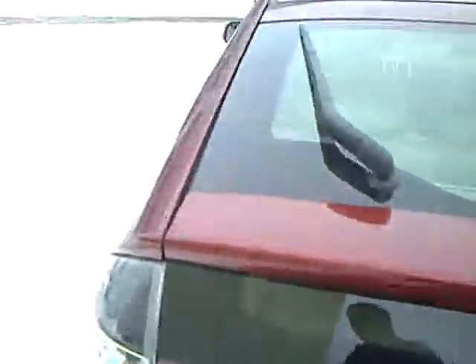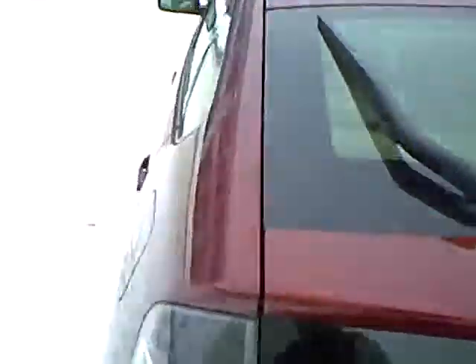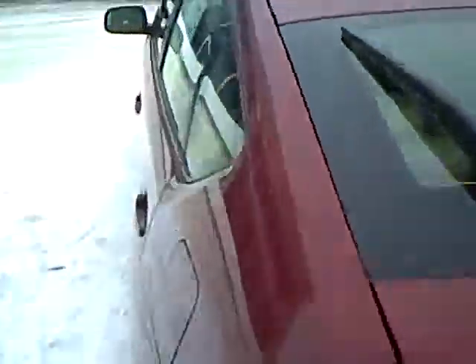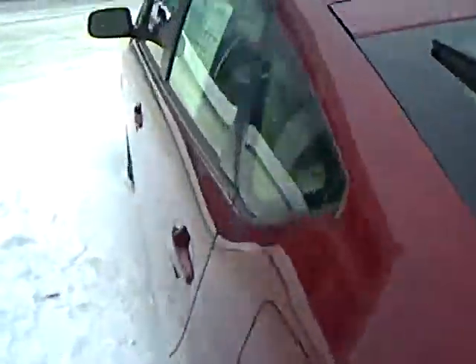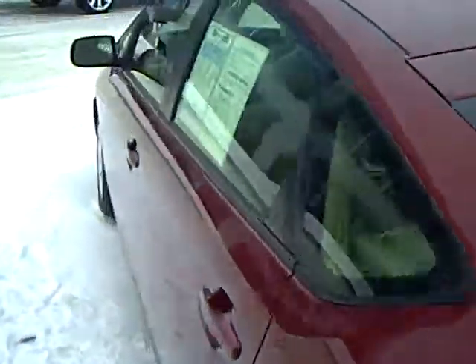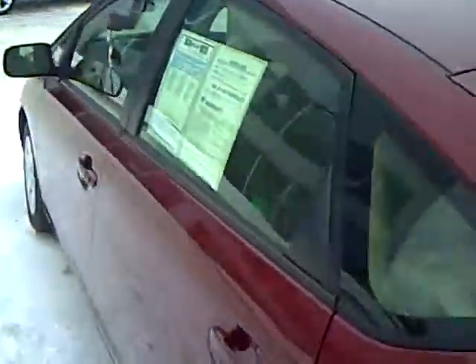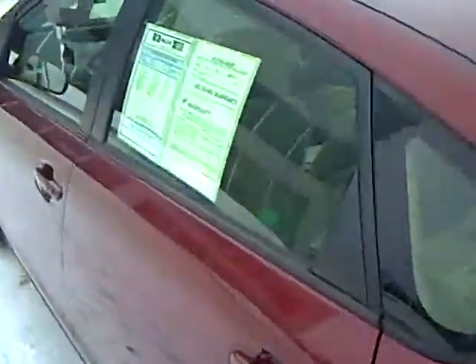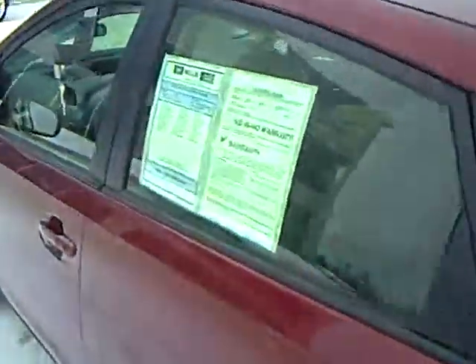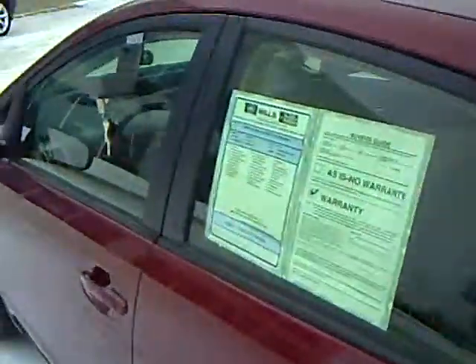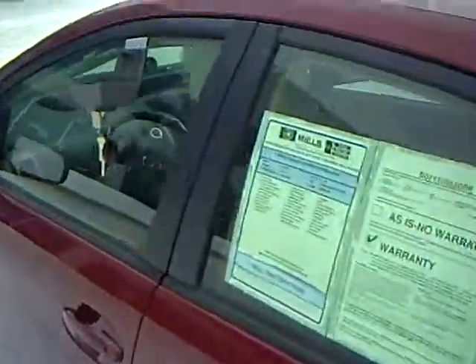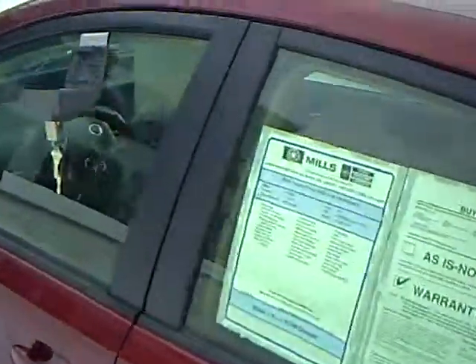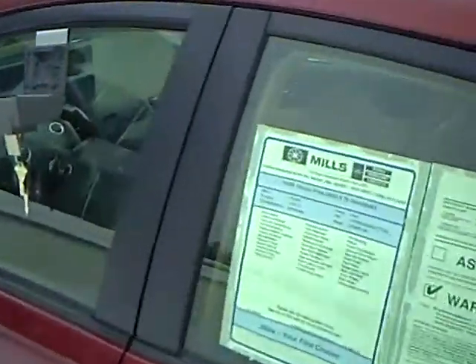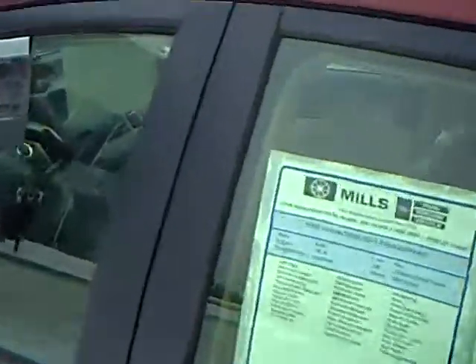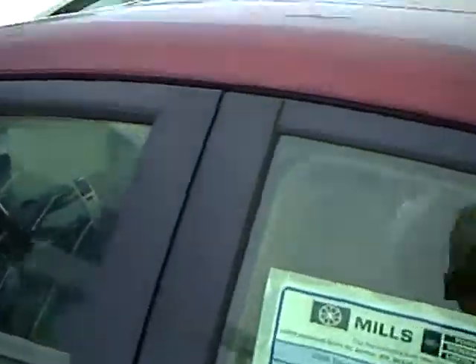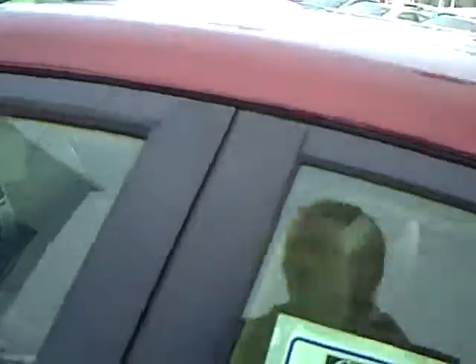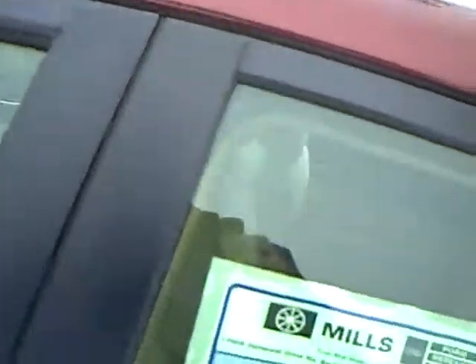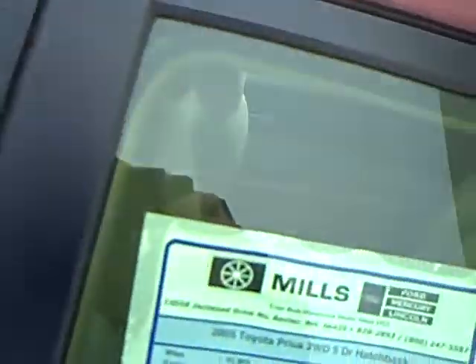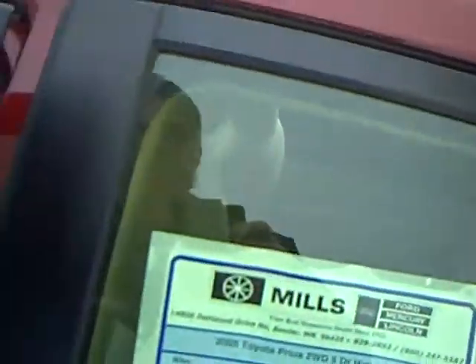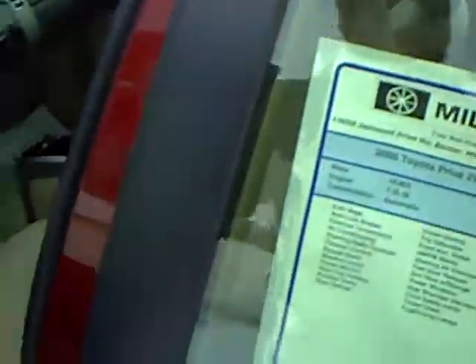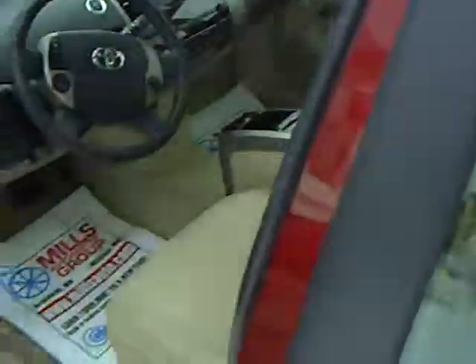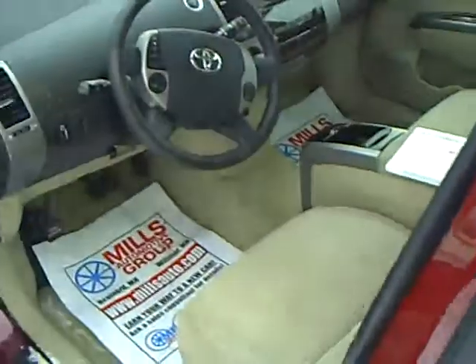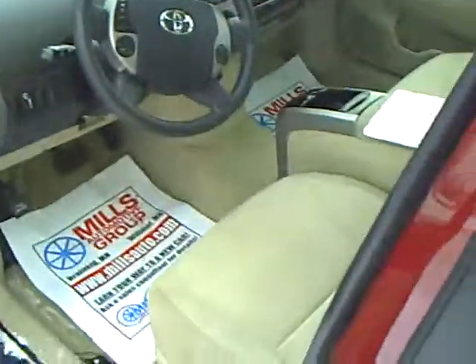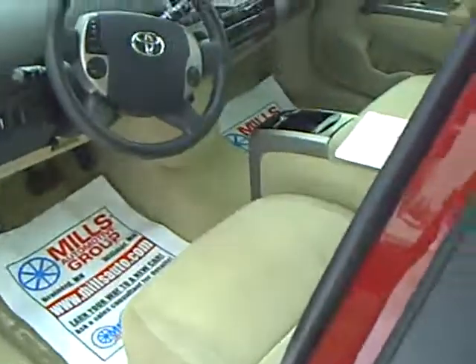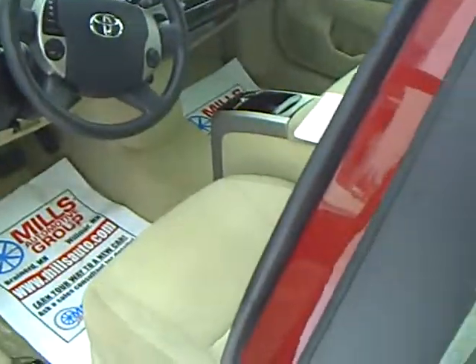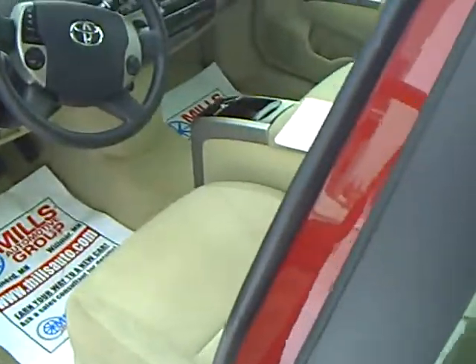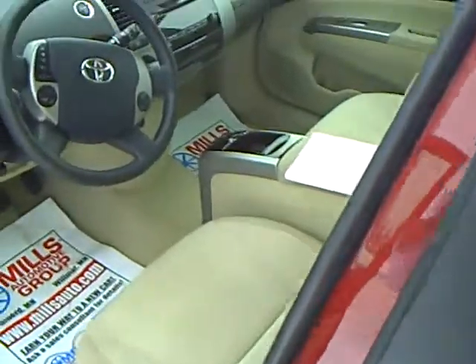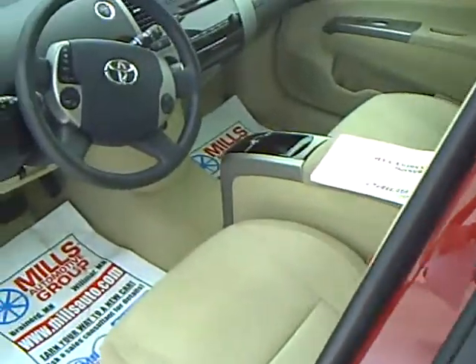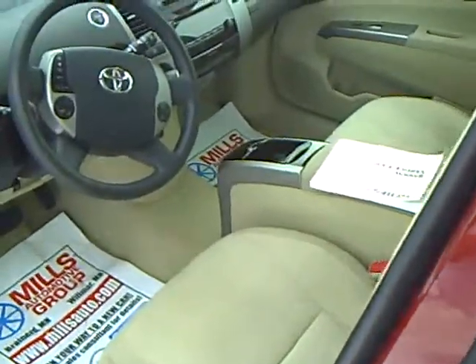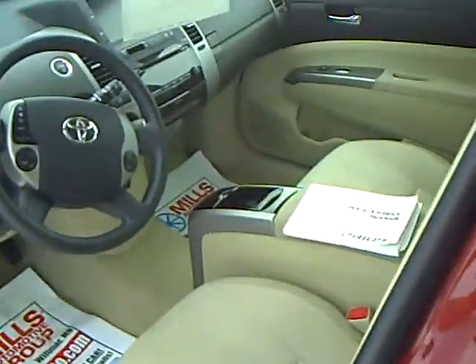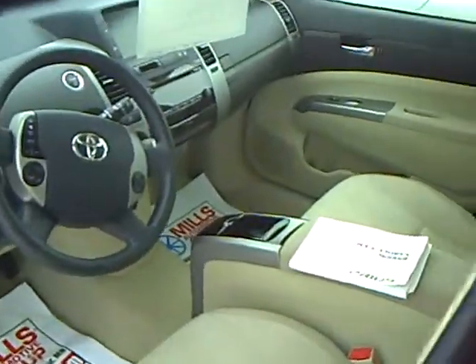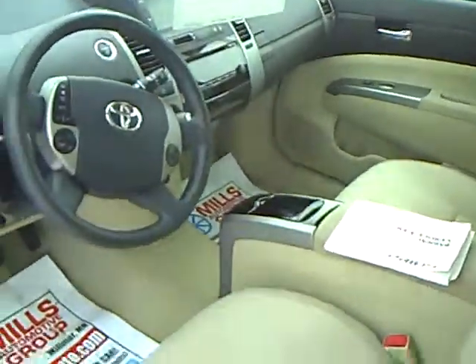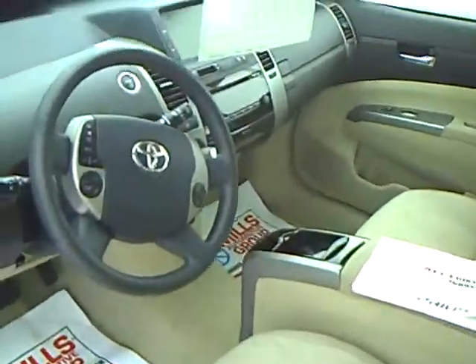These vehicles go to our shop where they're inspected — our certified technicians go through and check them out, make sure everything's okay. This vehicle has eight airbags in it, and the owner's manual is in there.